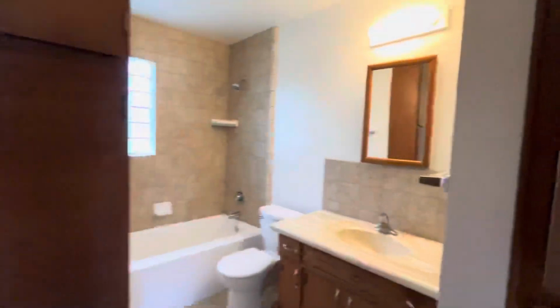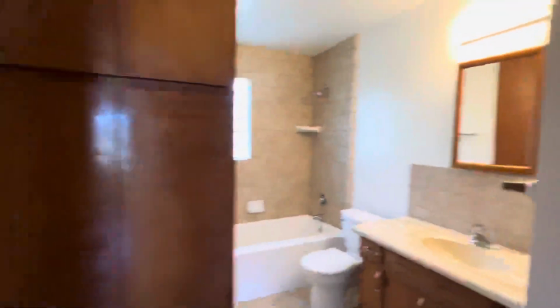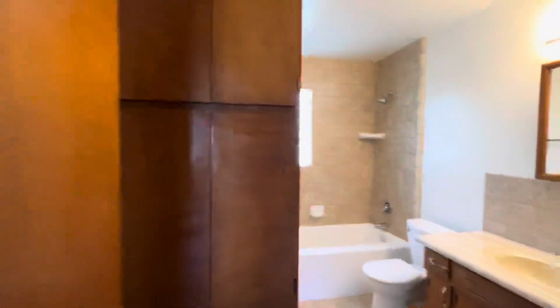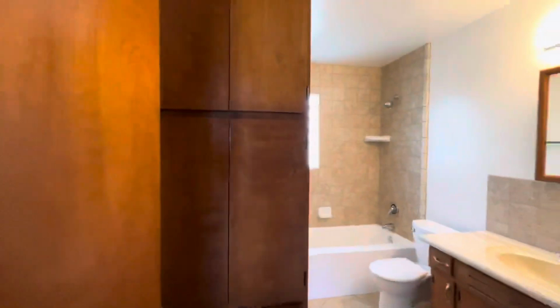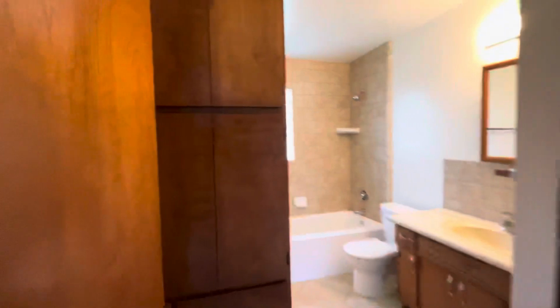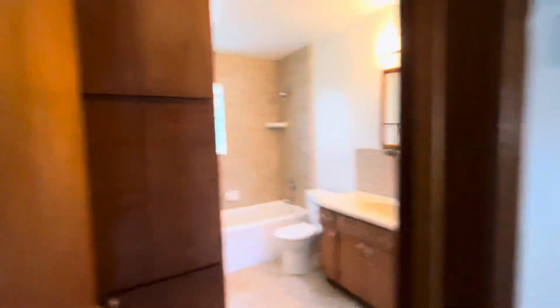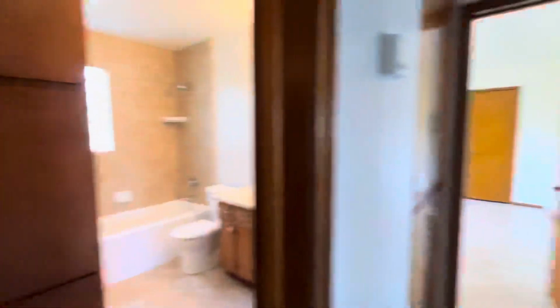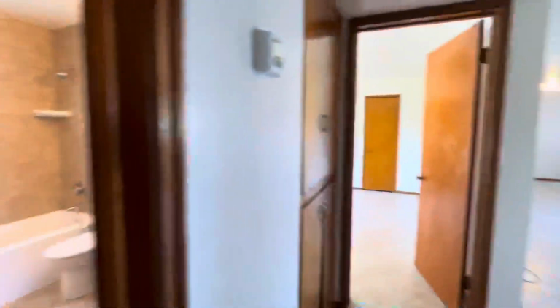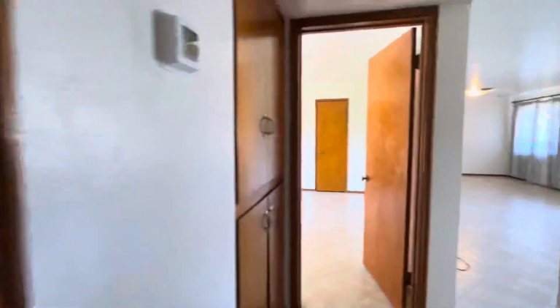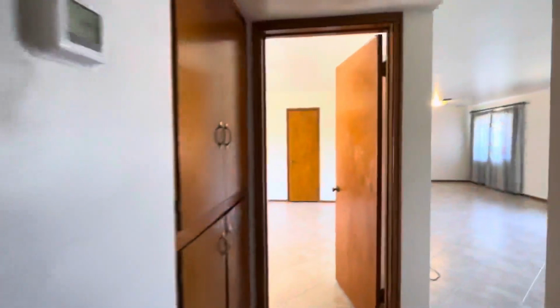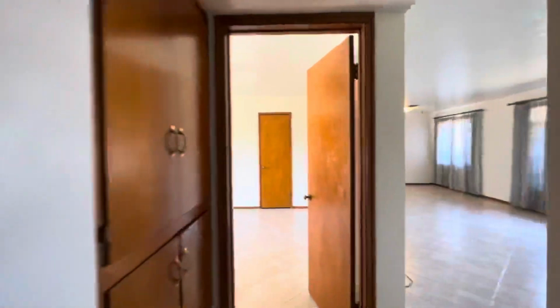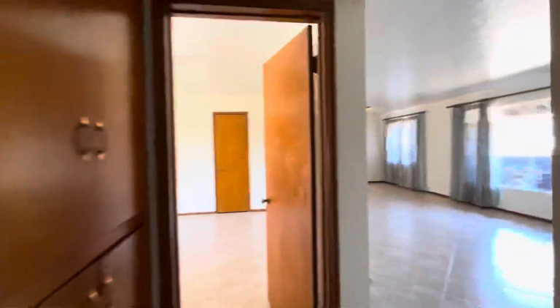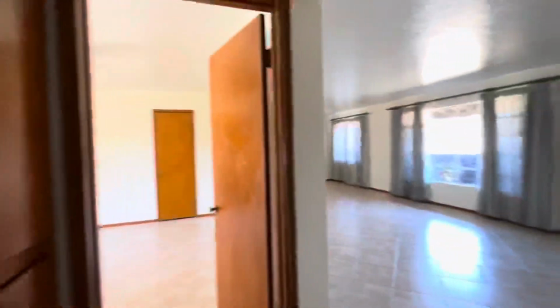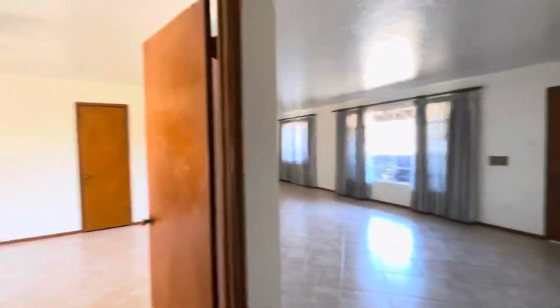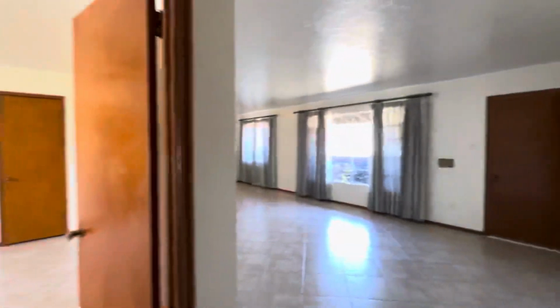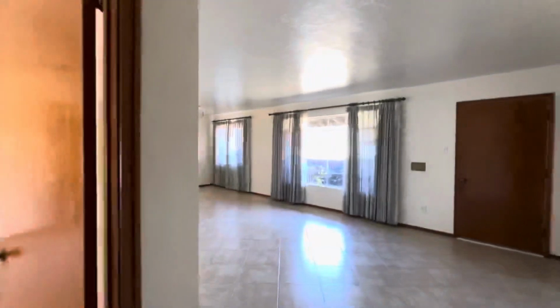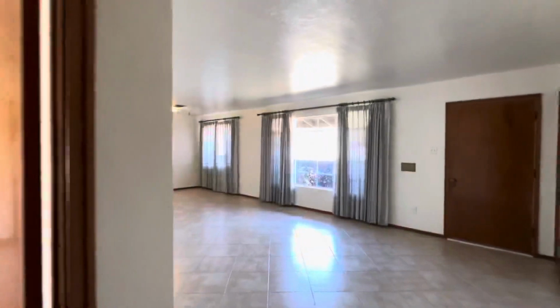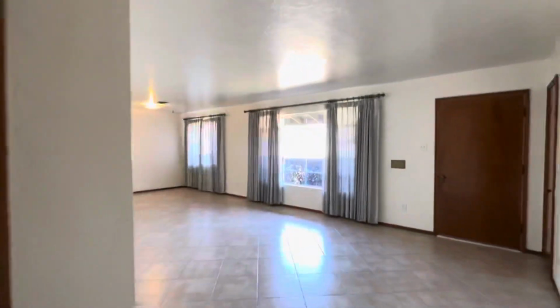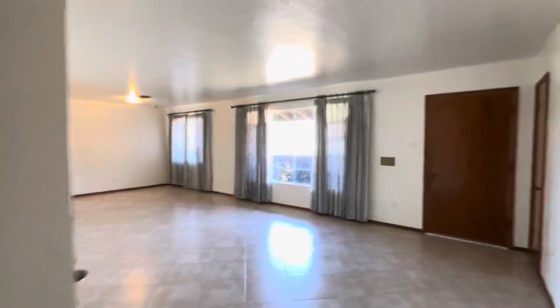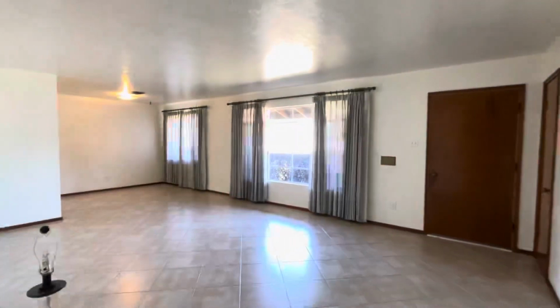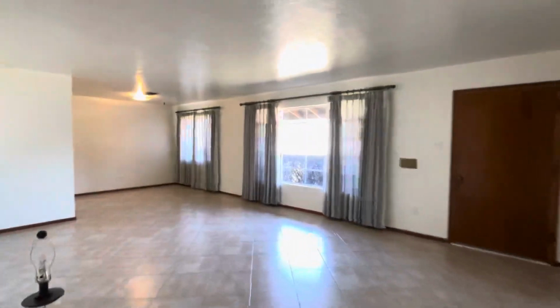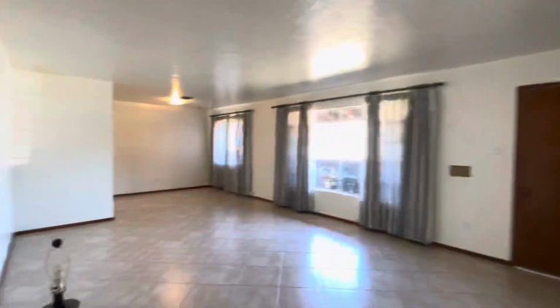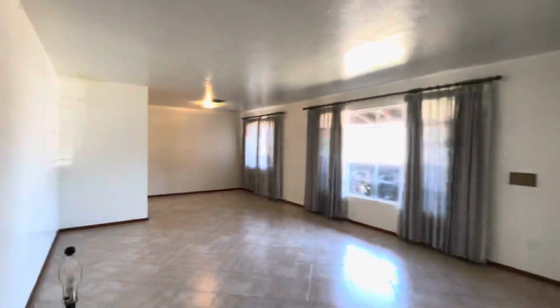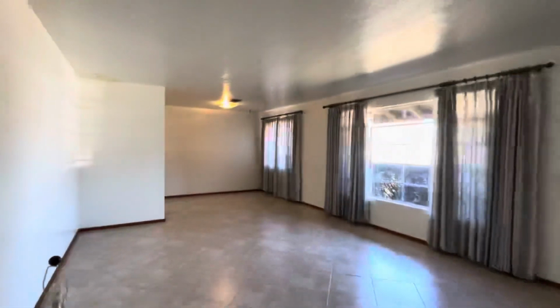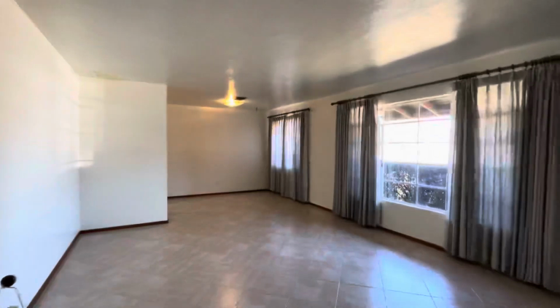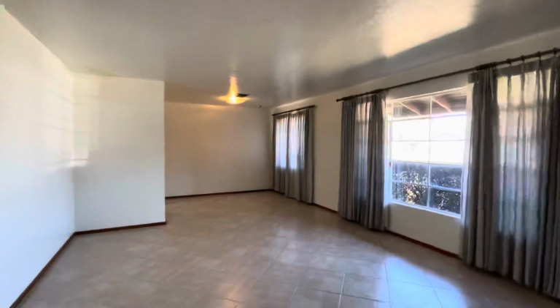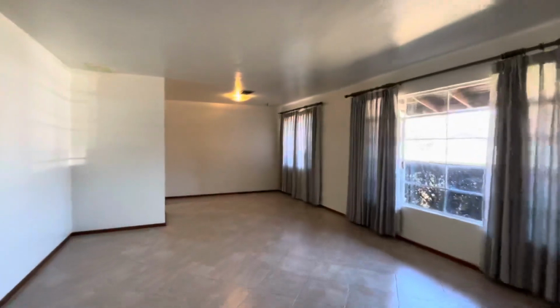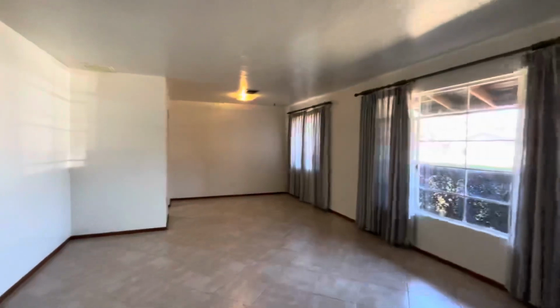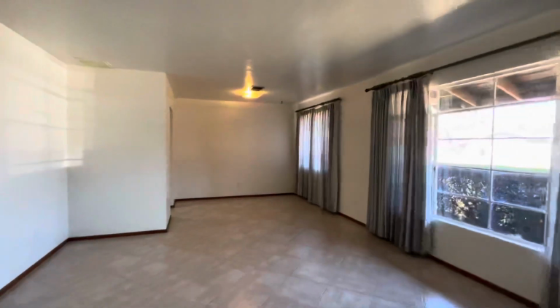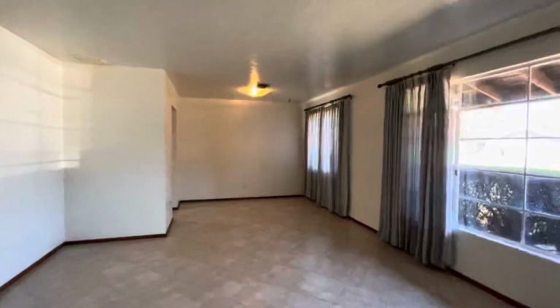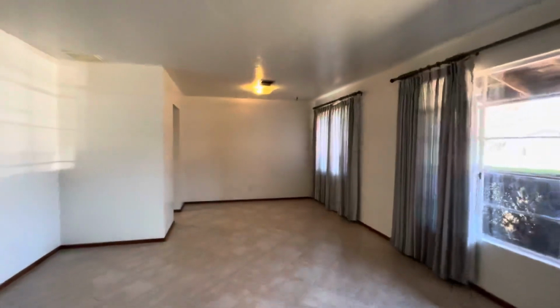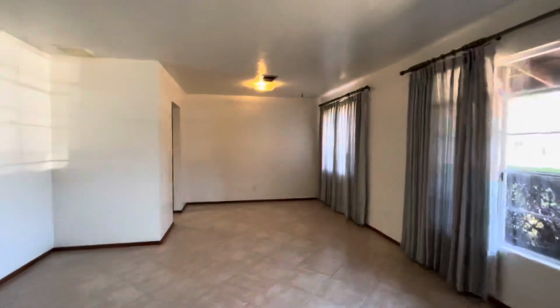People are going to pull out walls, they're going to raise ceilings — they go all out in this area. Super, super desirable.